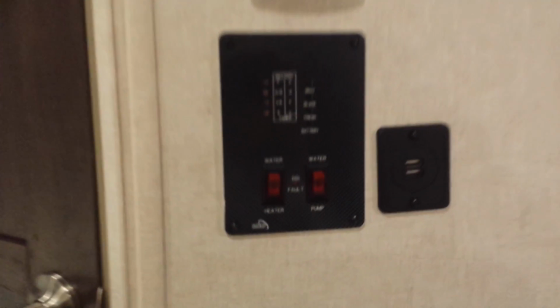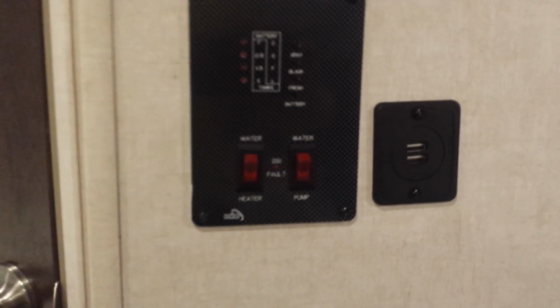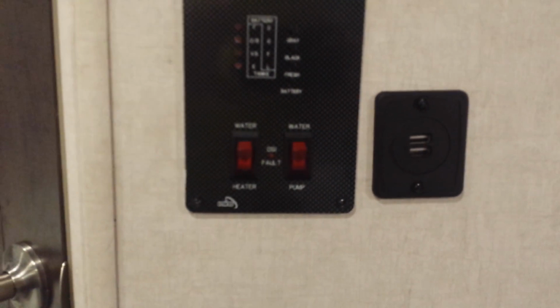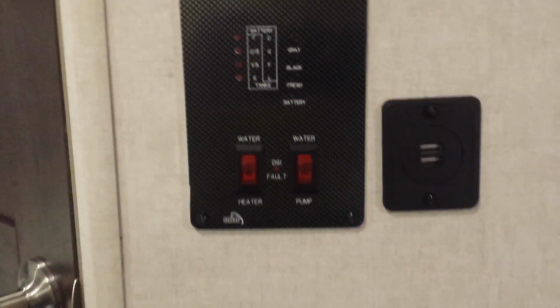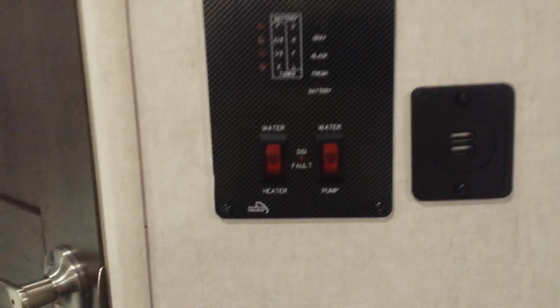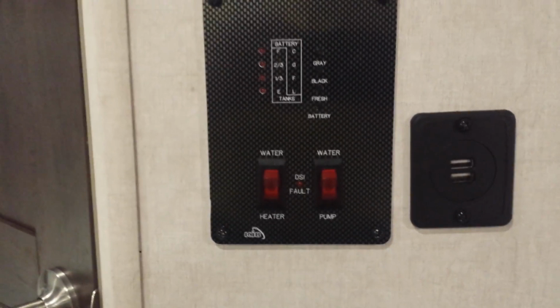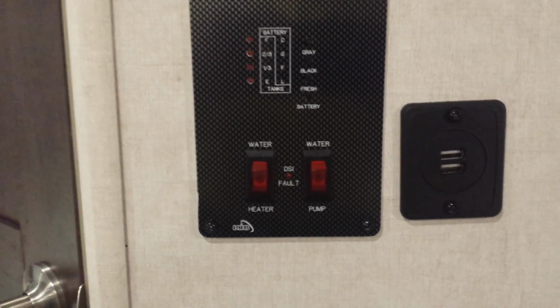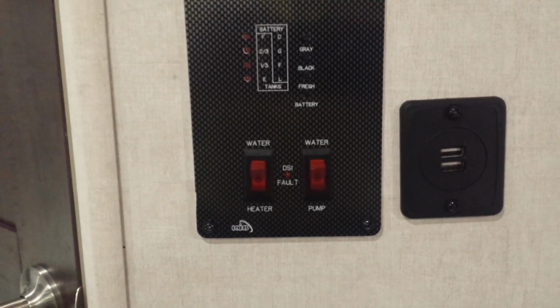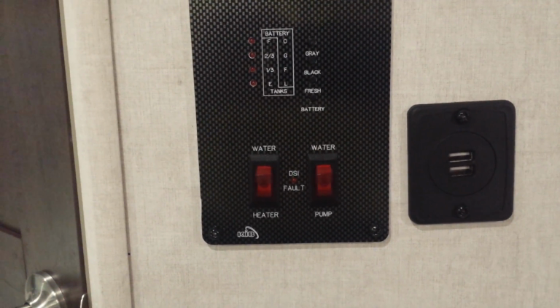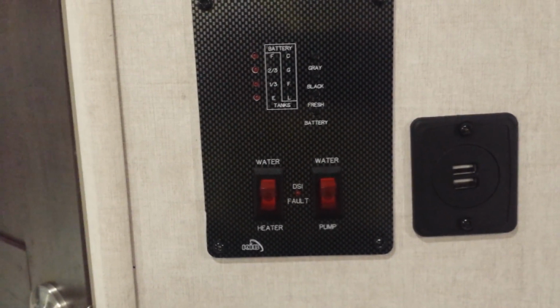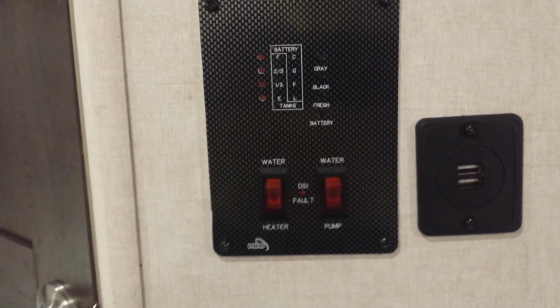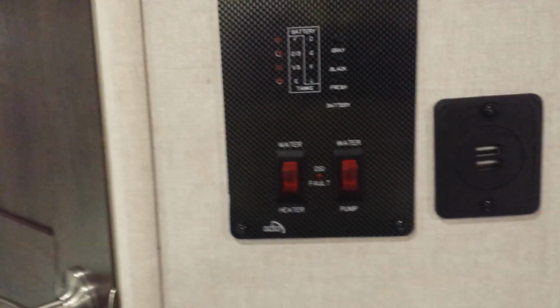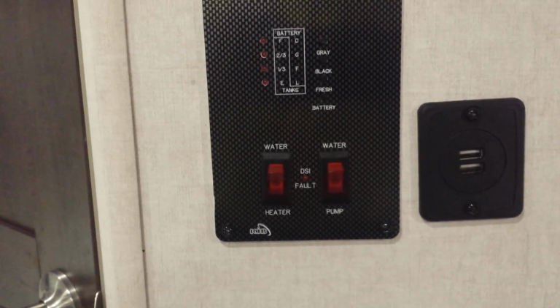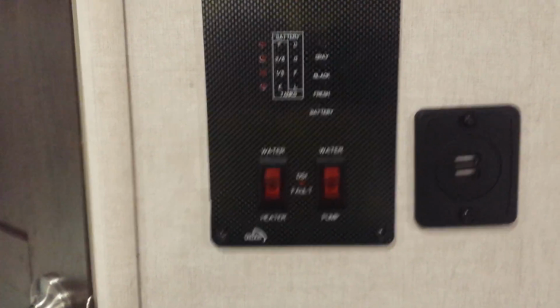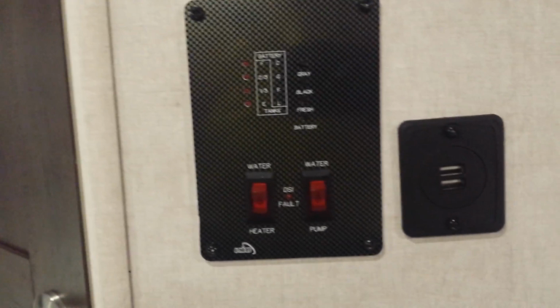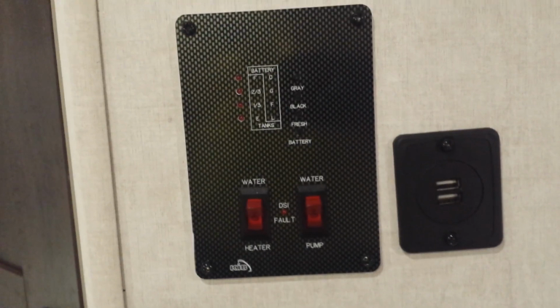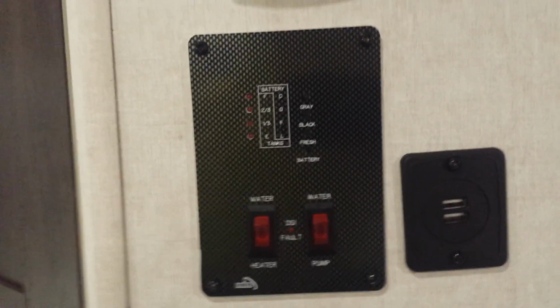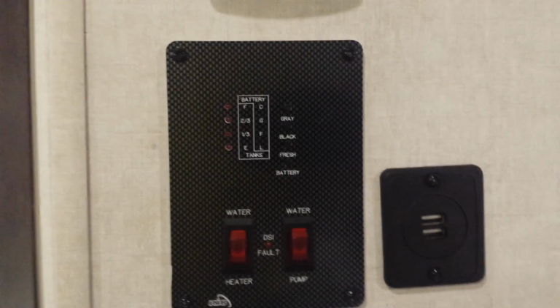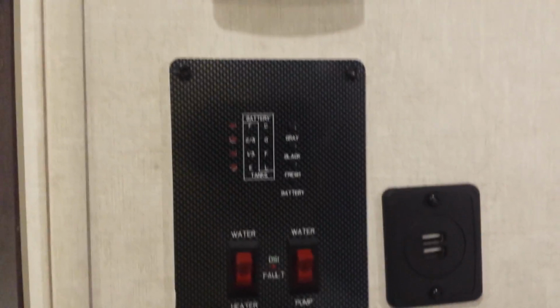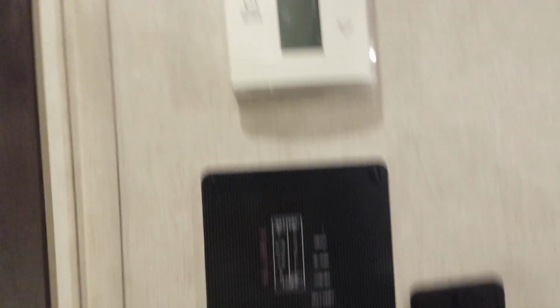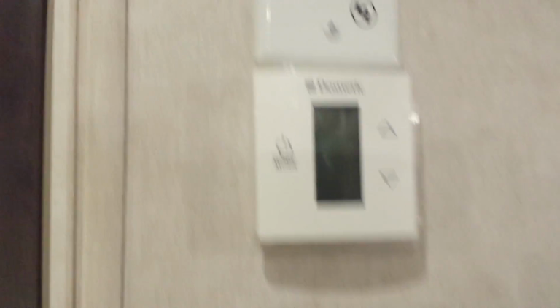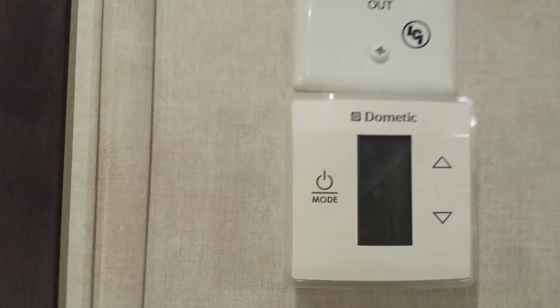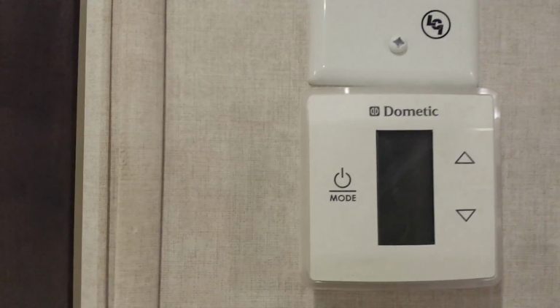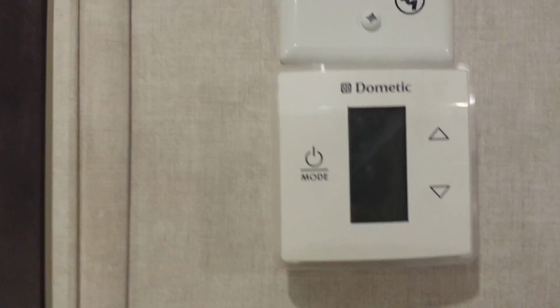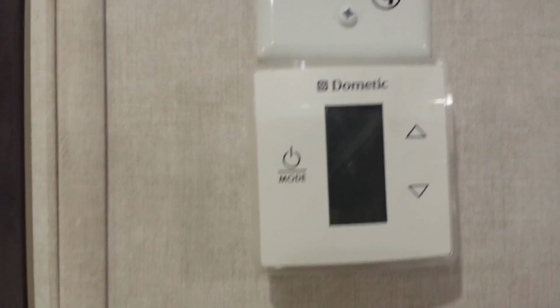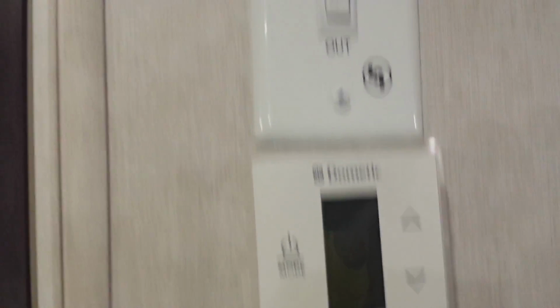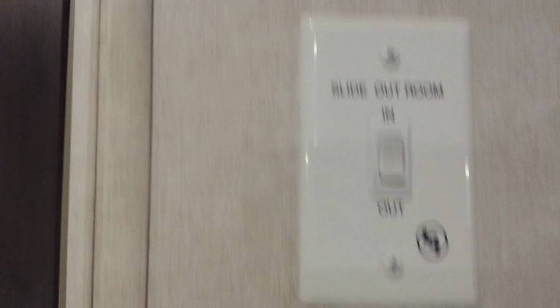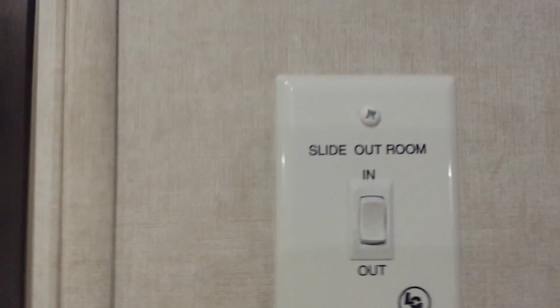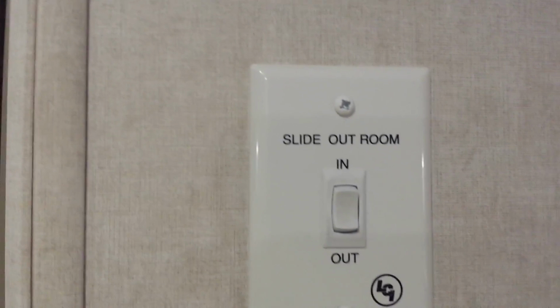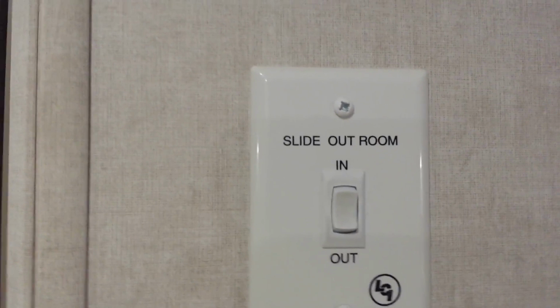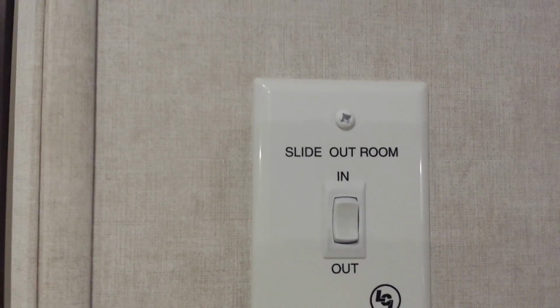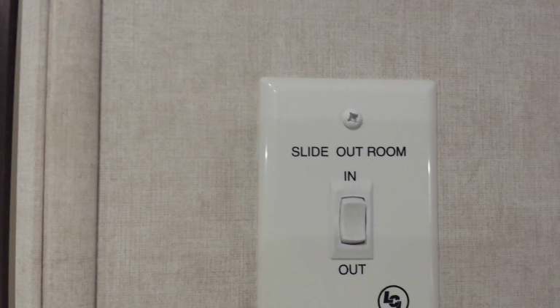There's a panel here that will show you all your levels for your water, water heater, and pump, as well as your thermostat and the slide-out switch.